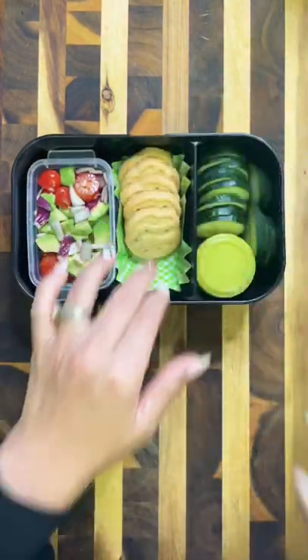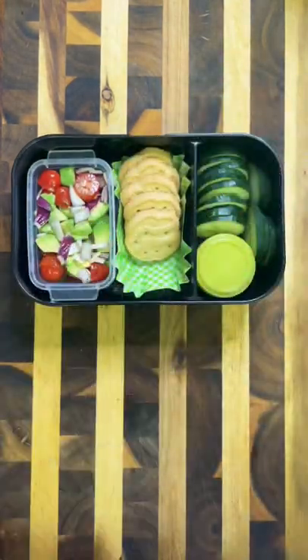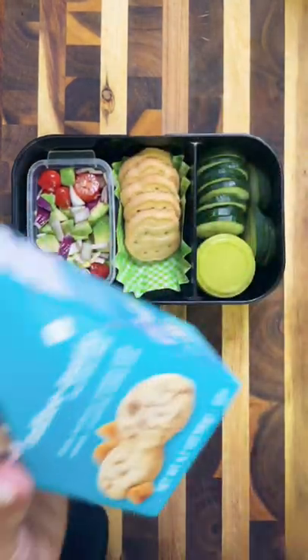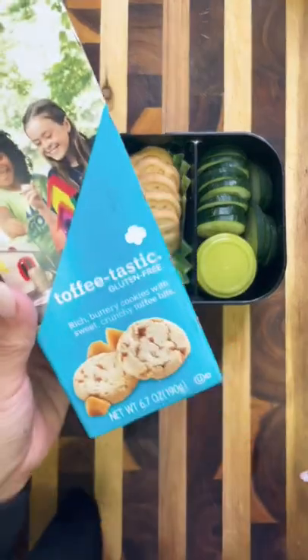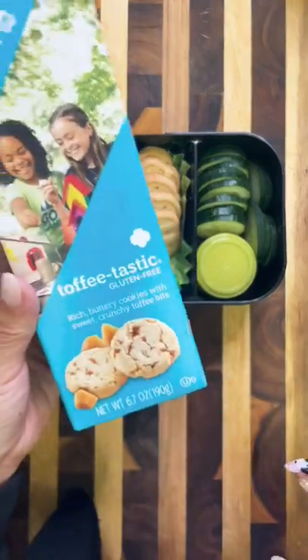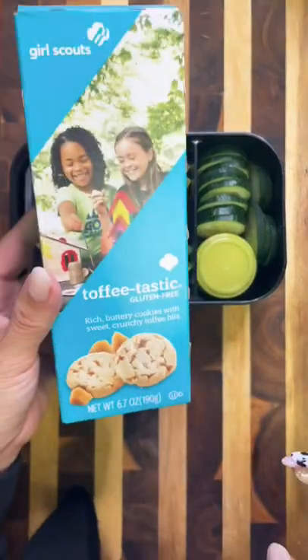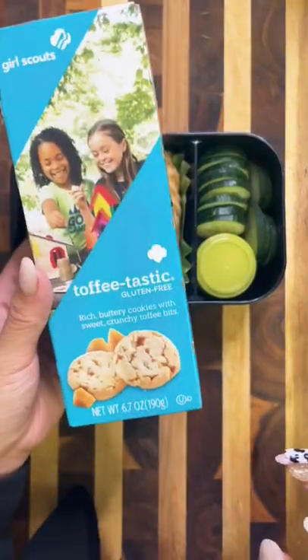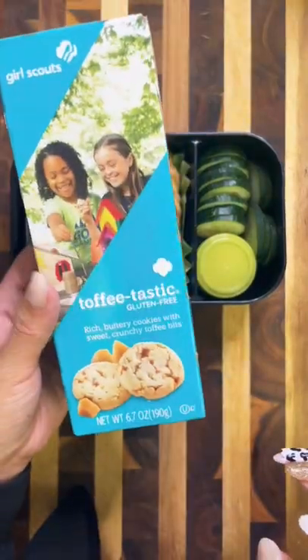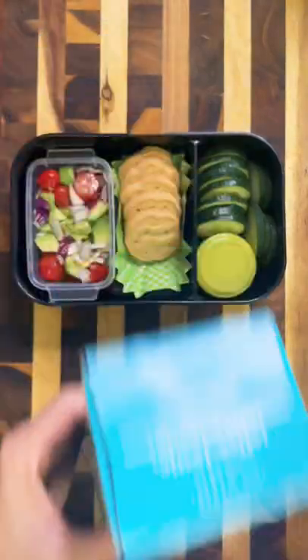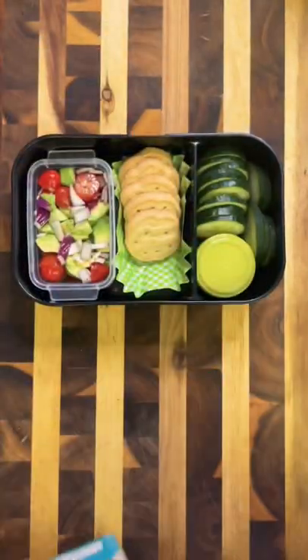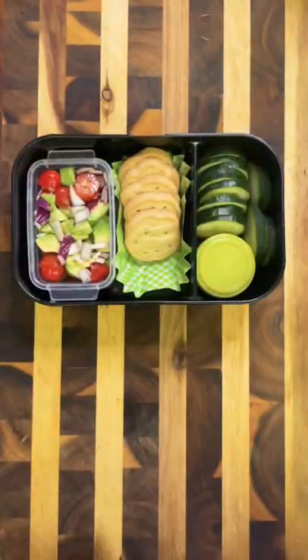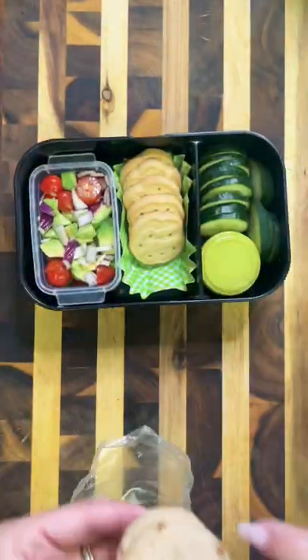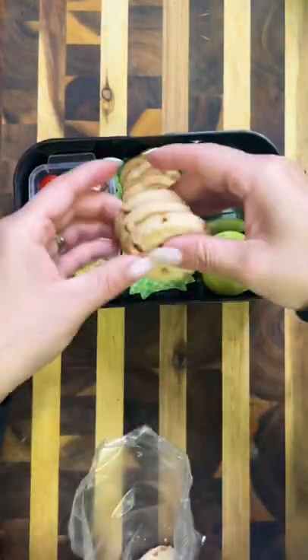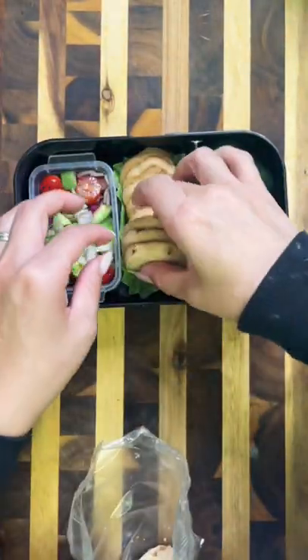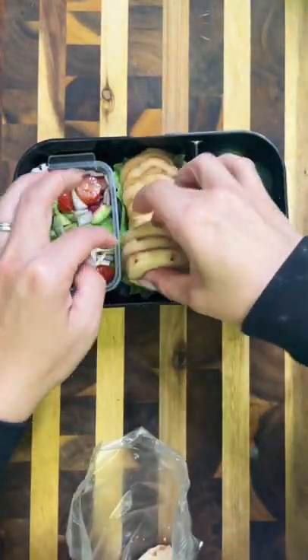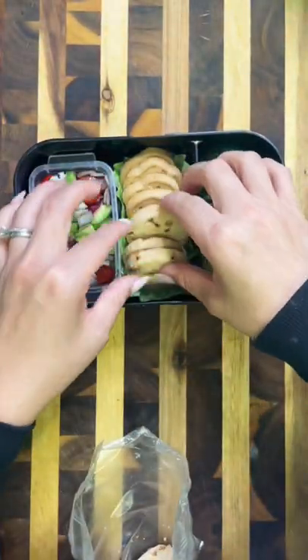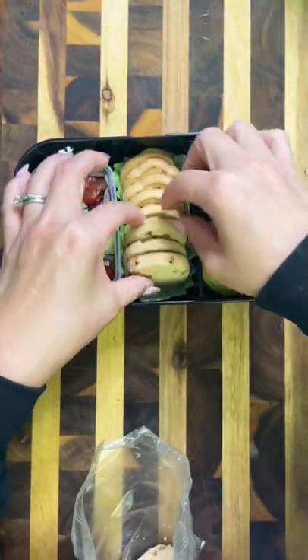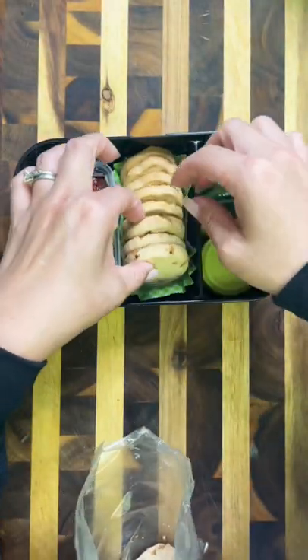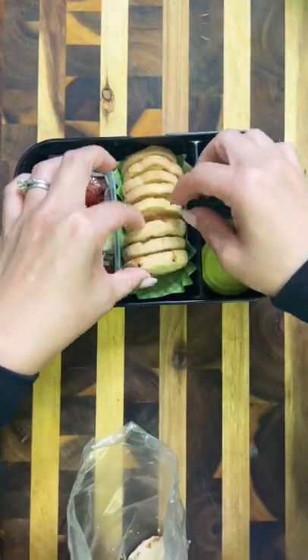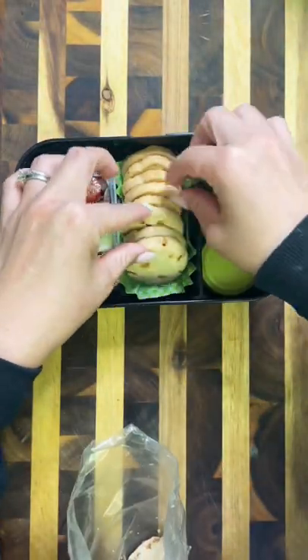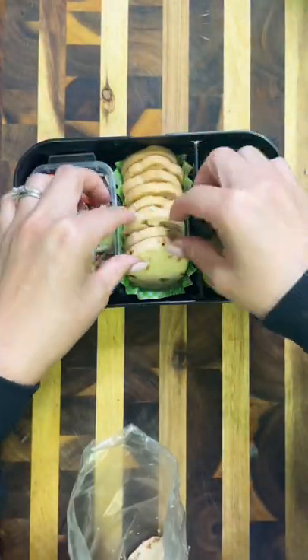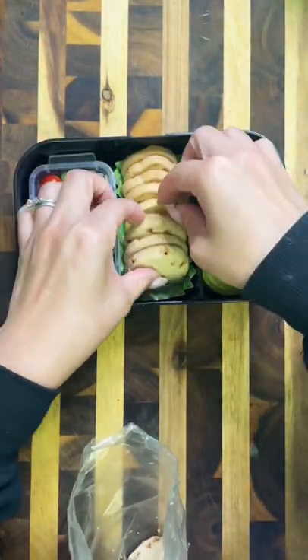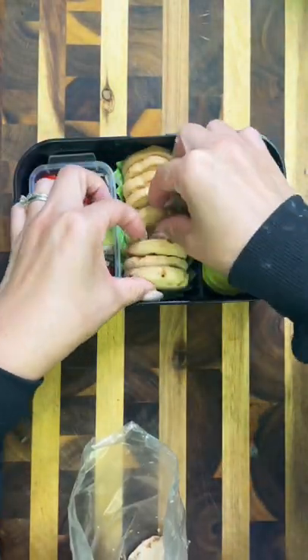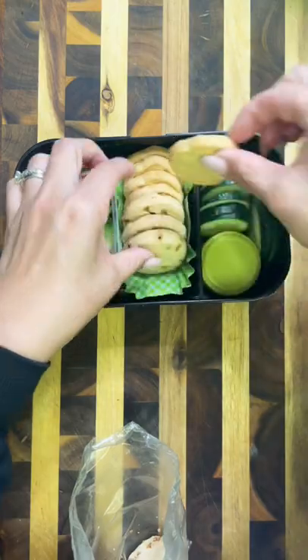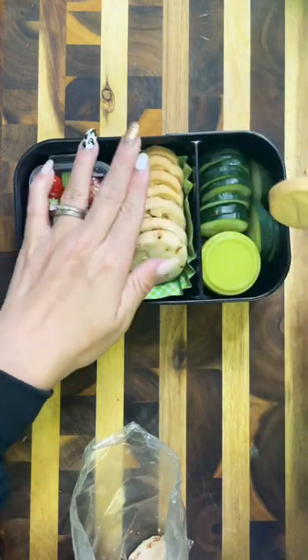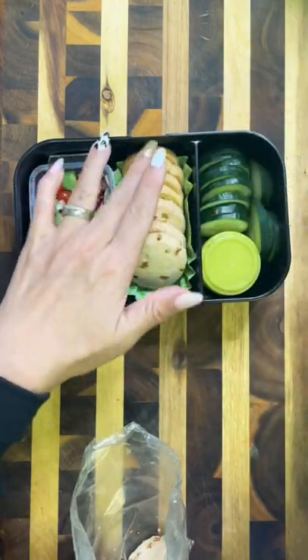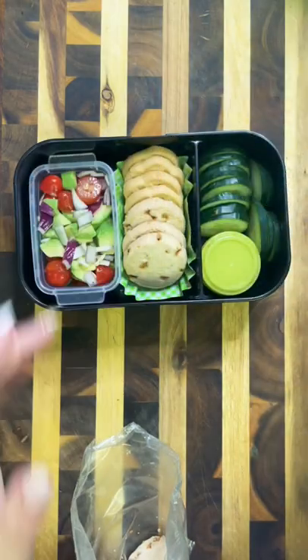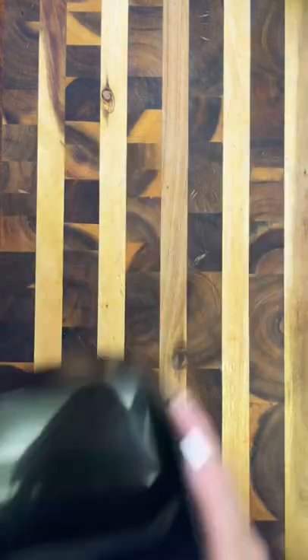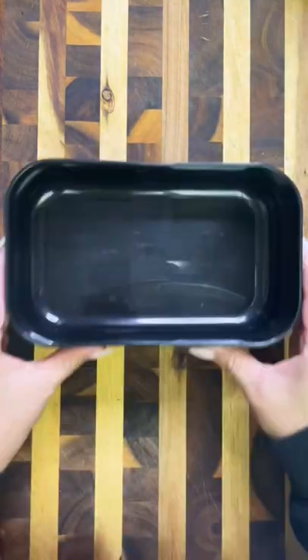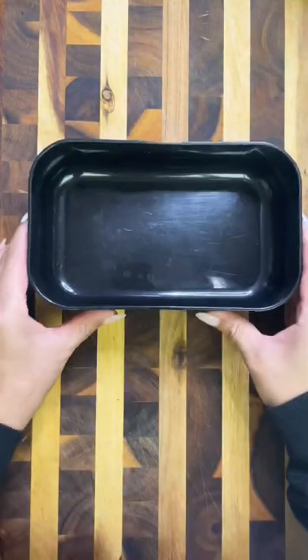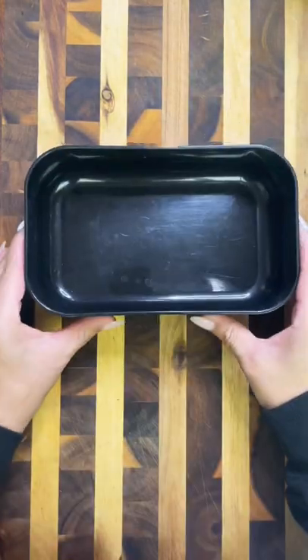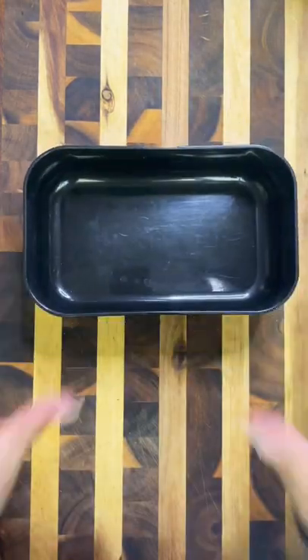For something sweet, I've got some Girl Scout cookies. The two that I'm packing in are the shortbread and then my new favorite, which are these toffee-tastics.